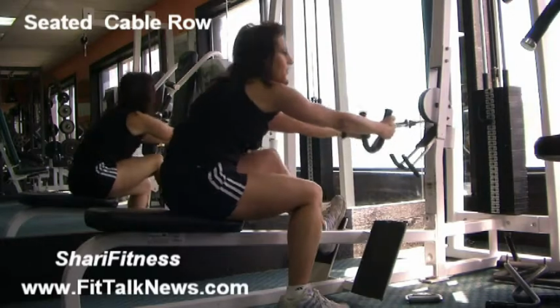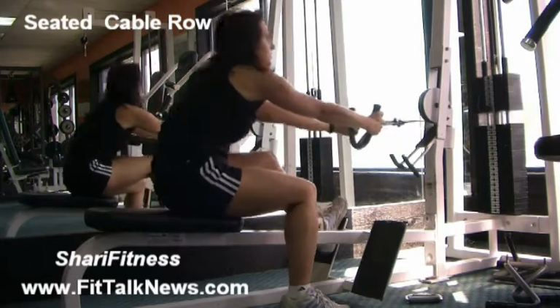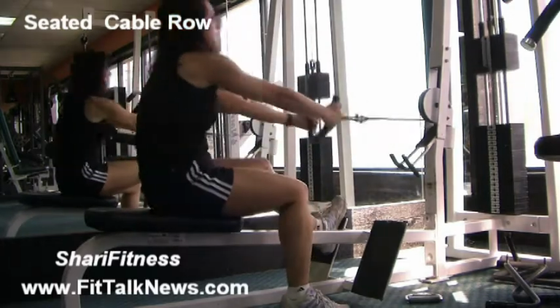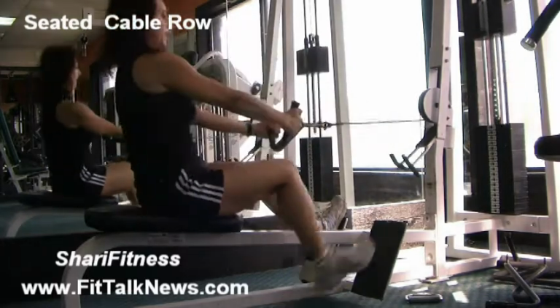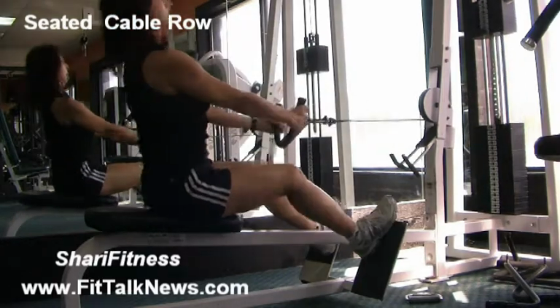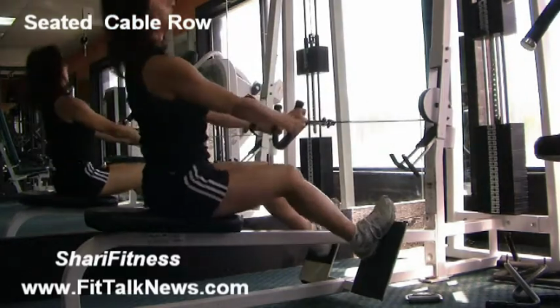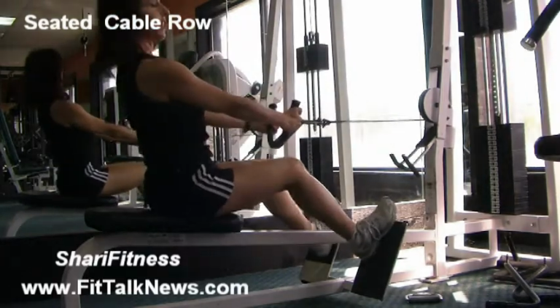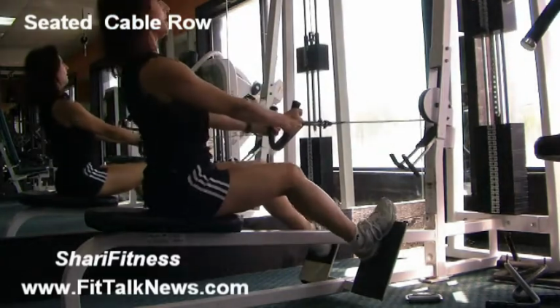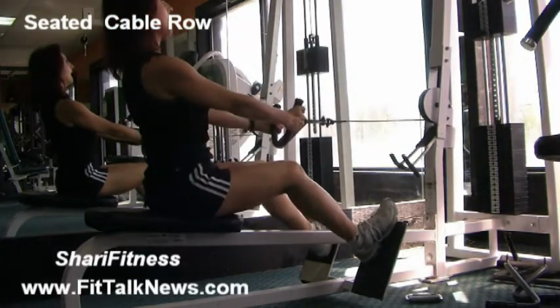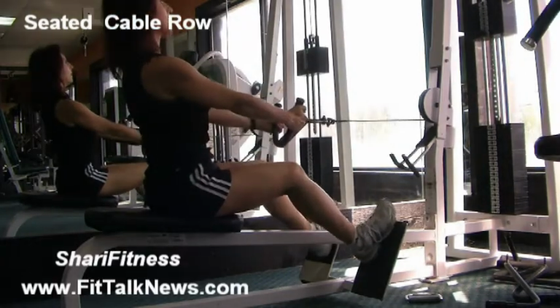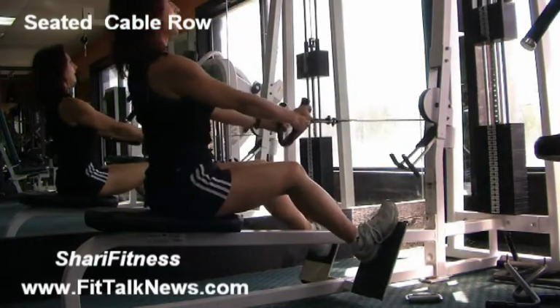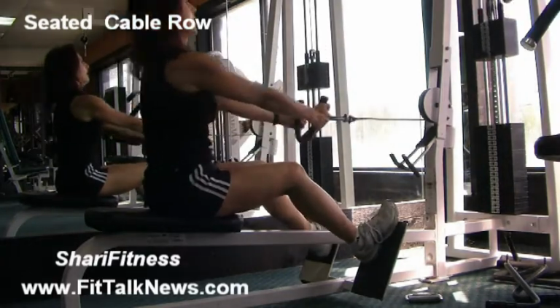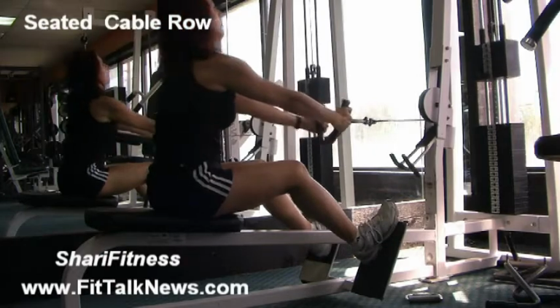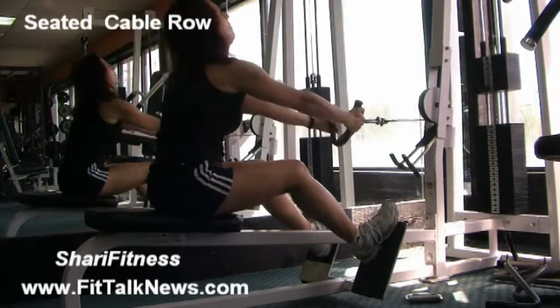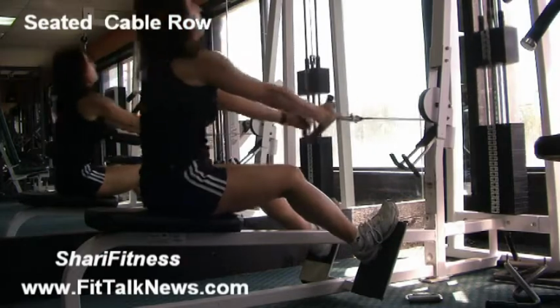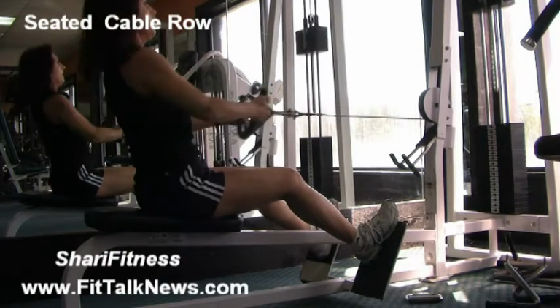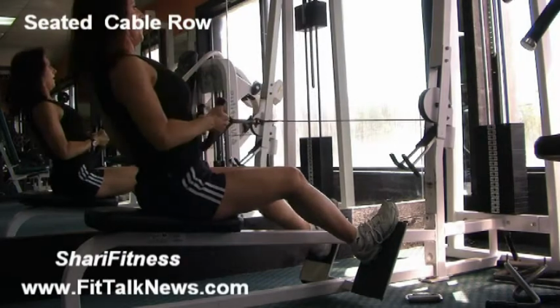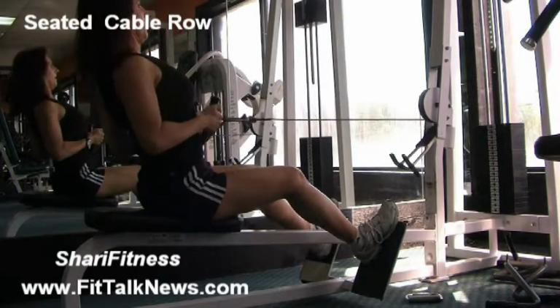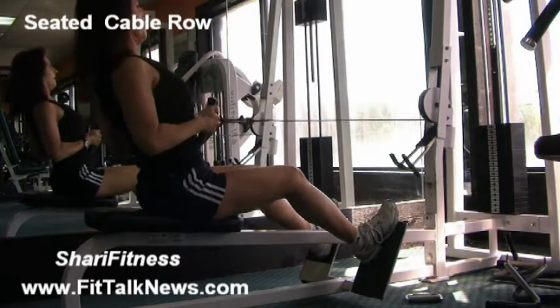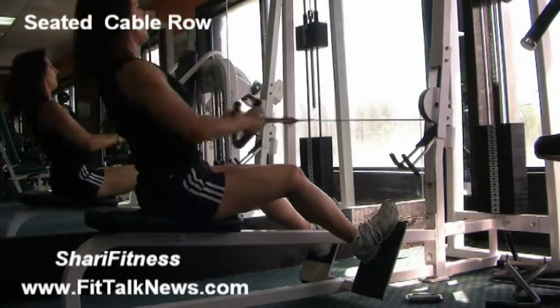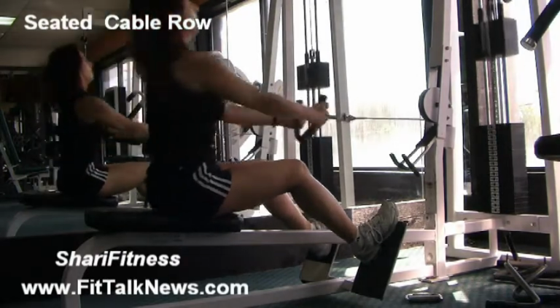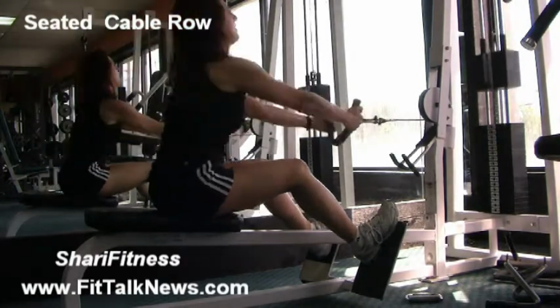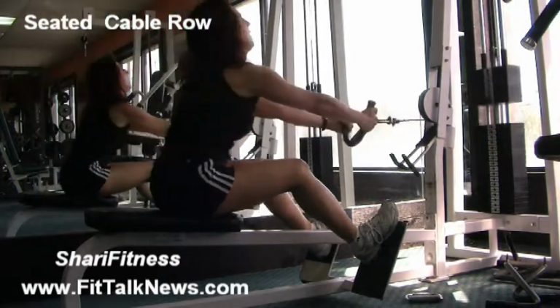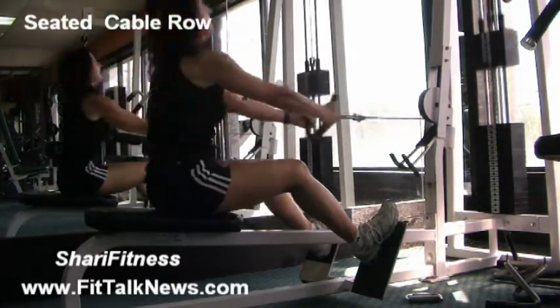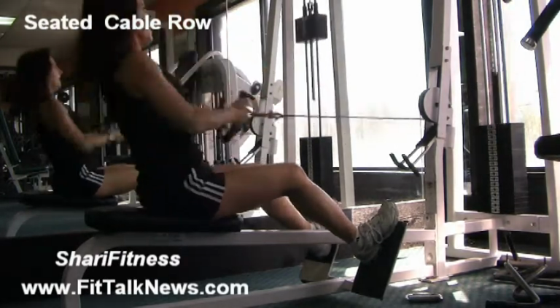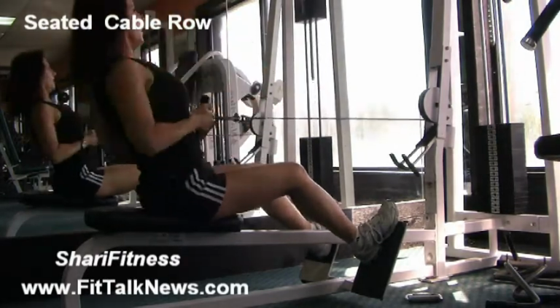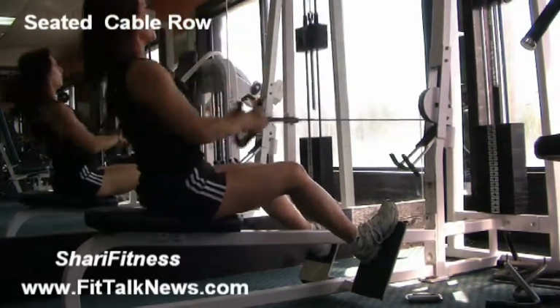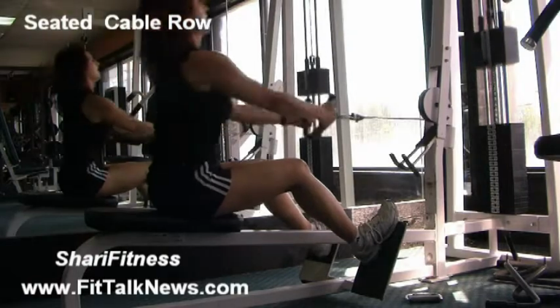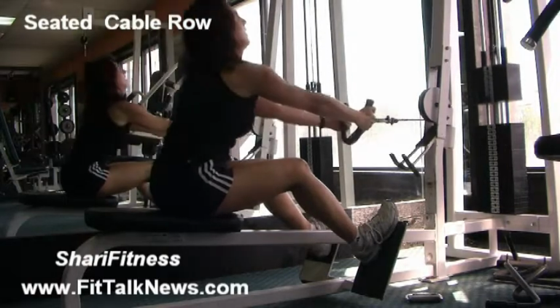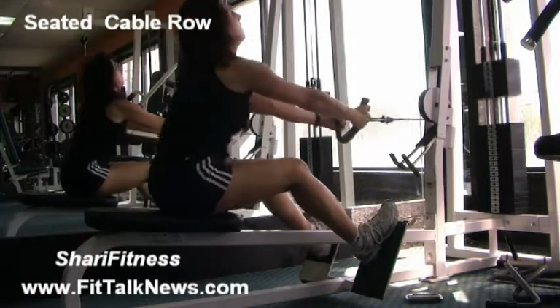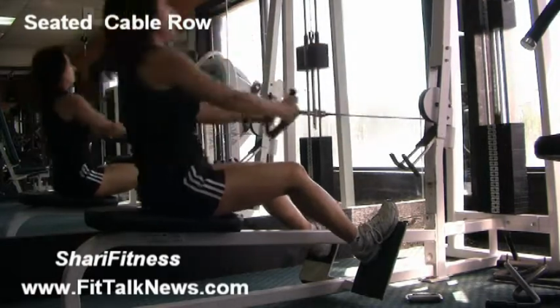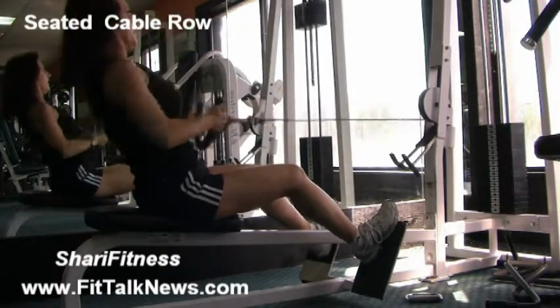What you want to do is pull back, keep your chest up nice and high, look straight ahead, come forward and pull it into your belly button, keeping that chest up nice and high, and really squeeze those shoulder blades.